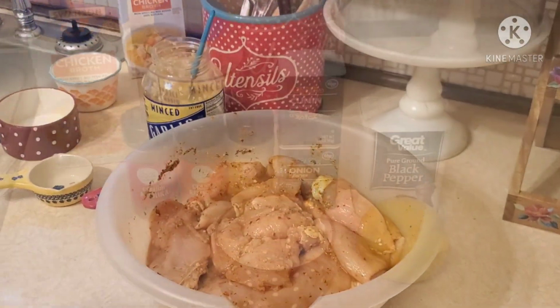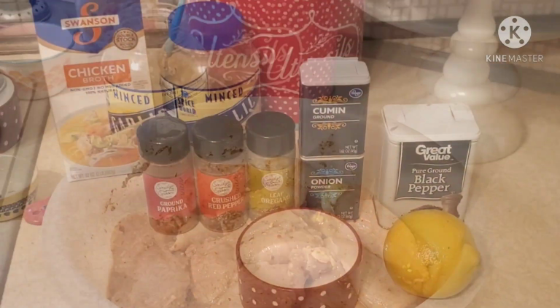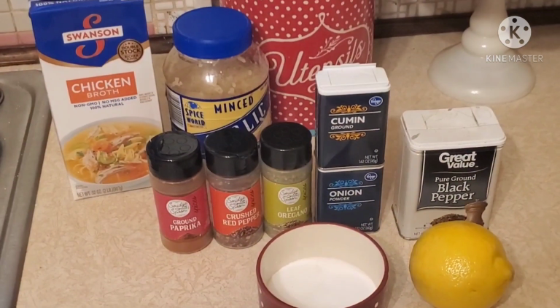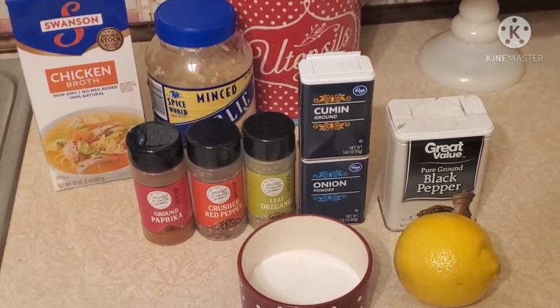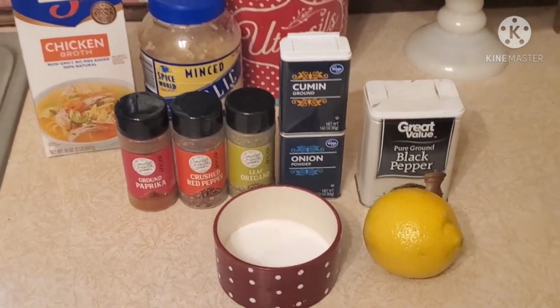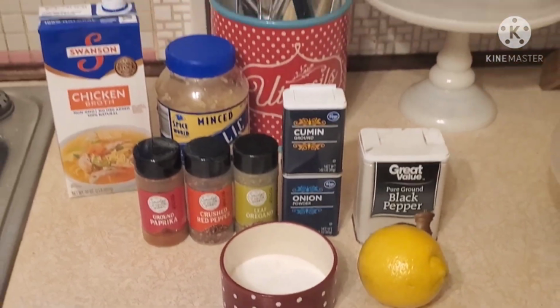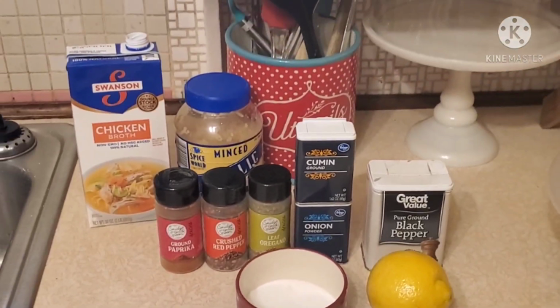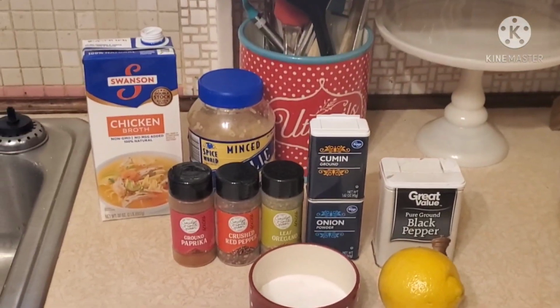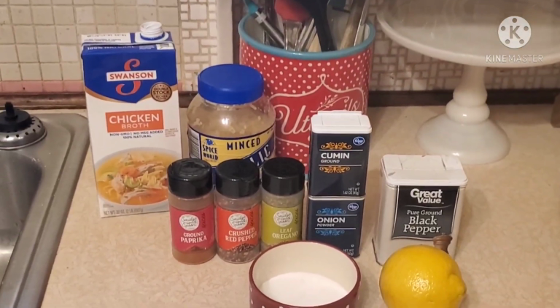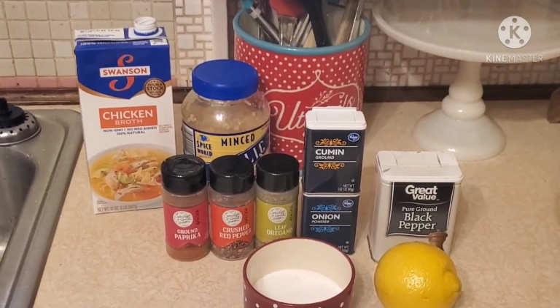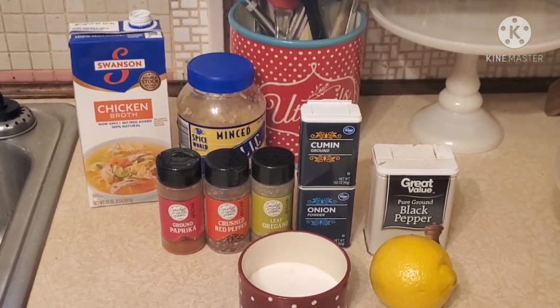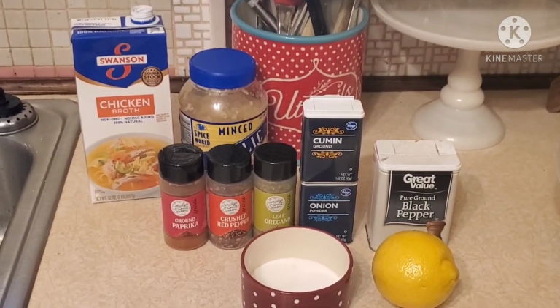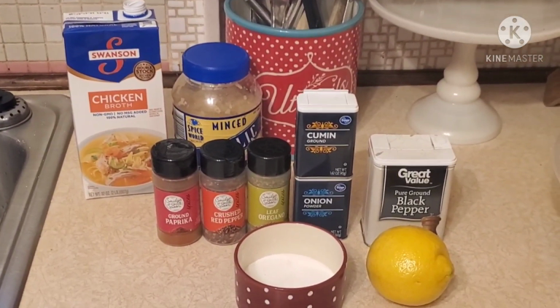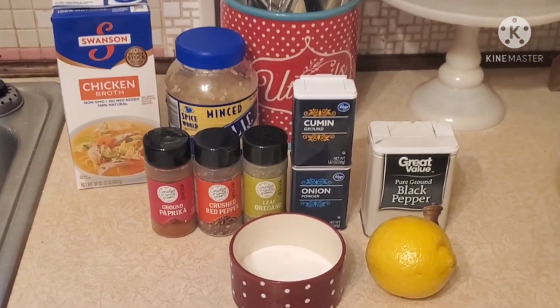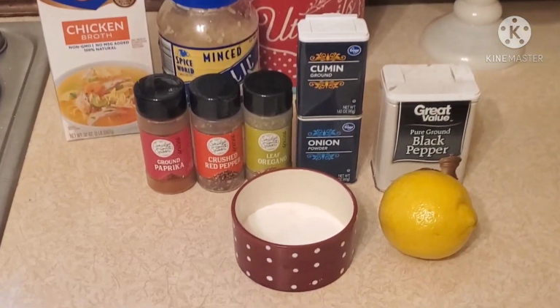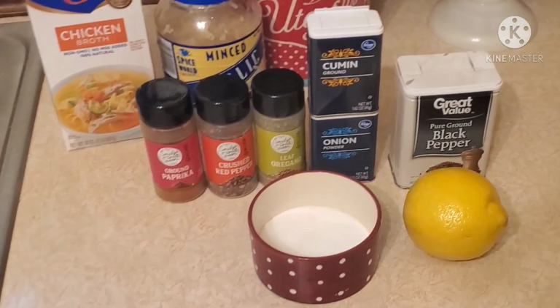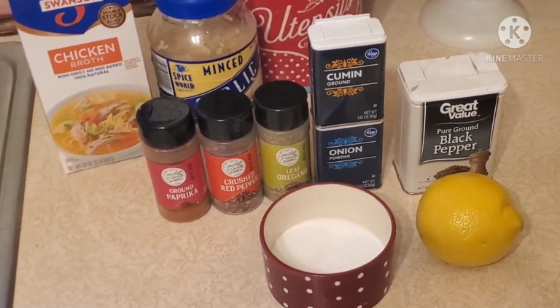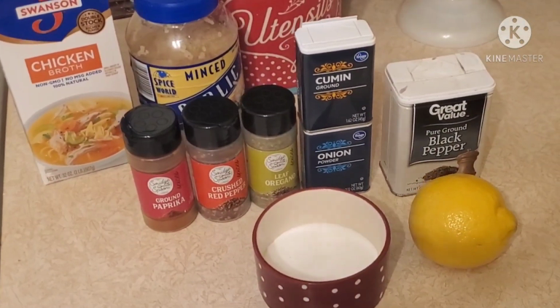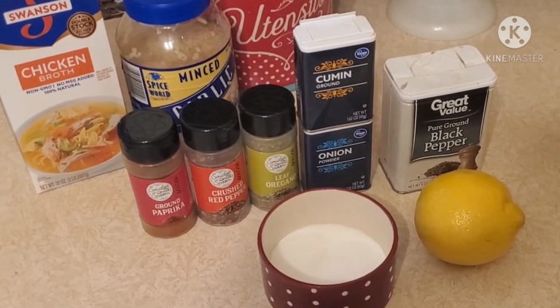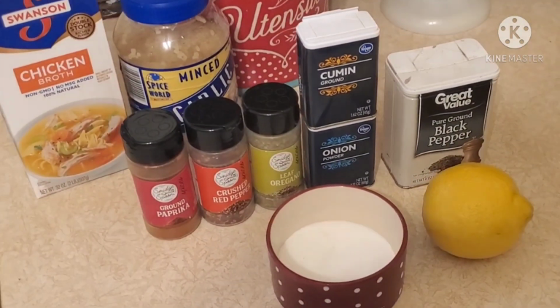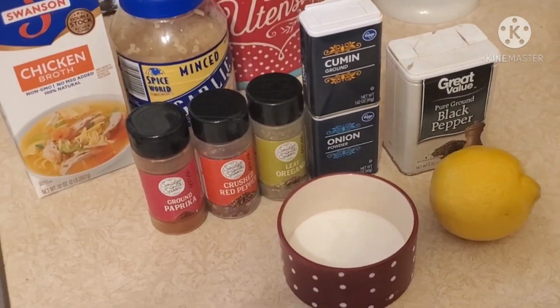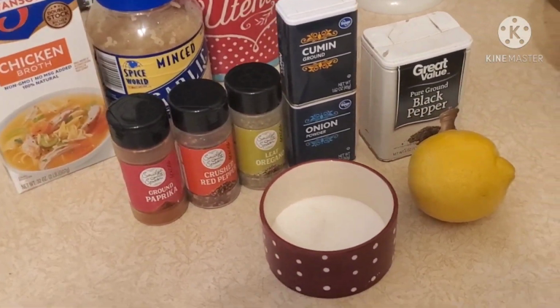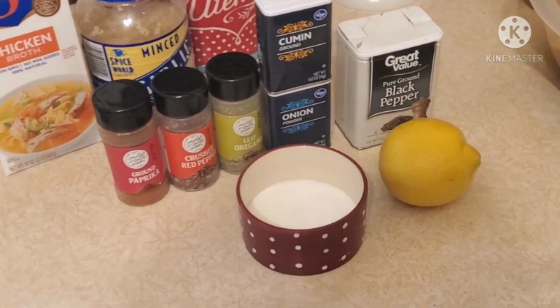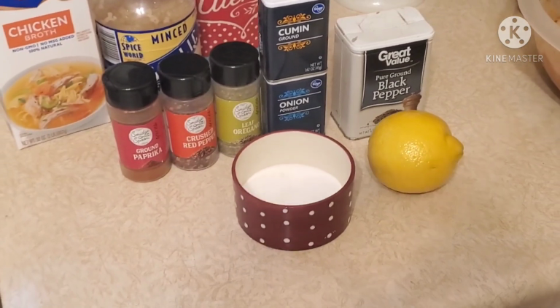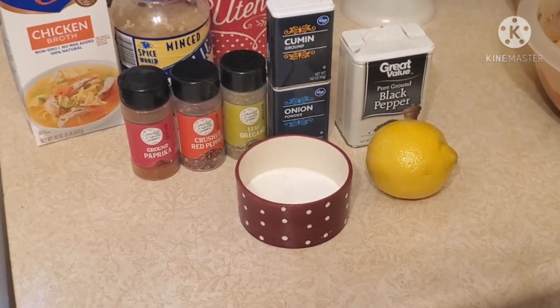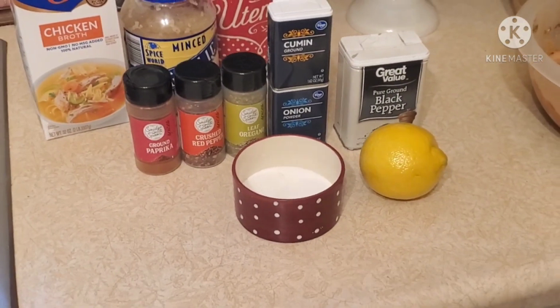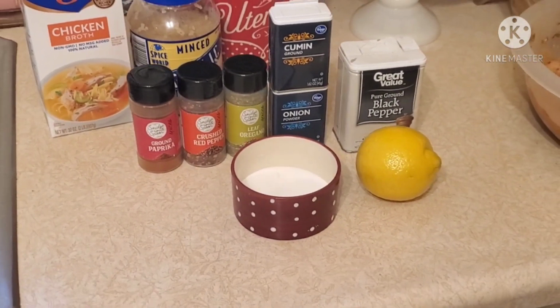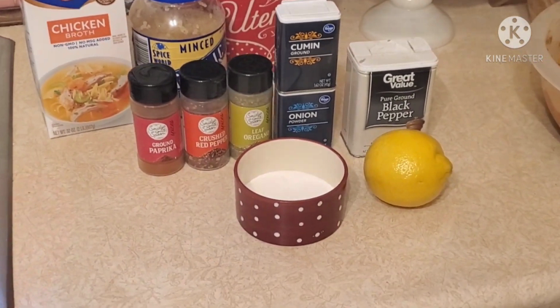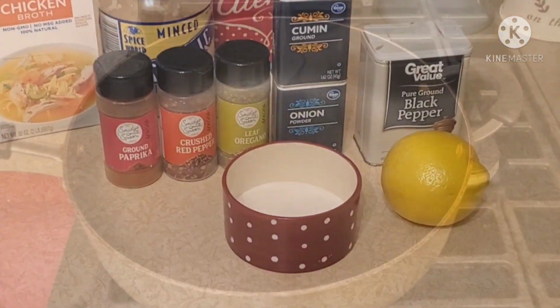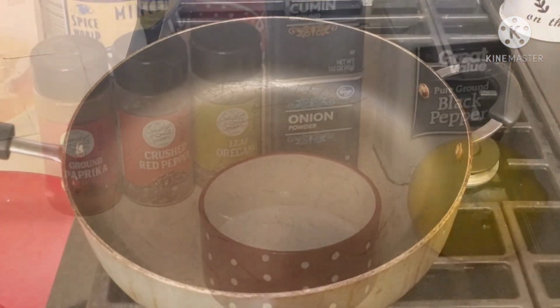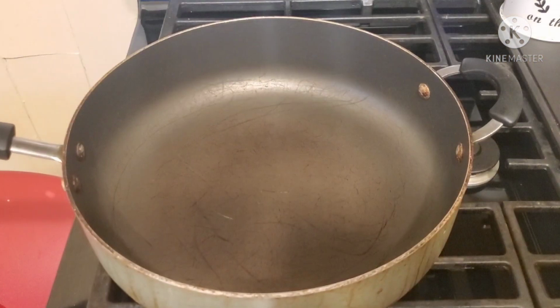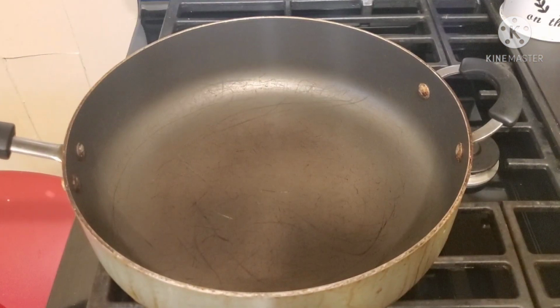Here are the ingredients I used for the marinade: ground paprika, crushed red peppers, oregano, cumin, onion powder, black pepper, lemon, minced garlic, chicken stock, and salt. That is everything that I used.